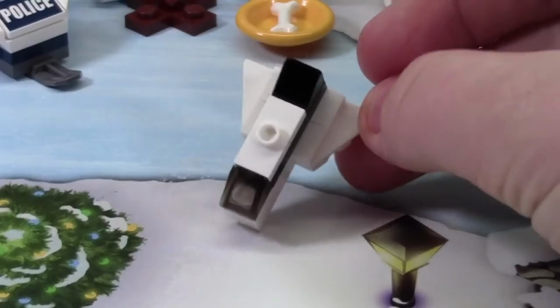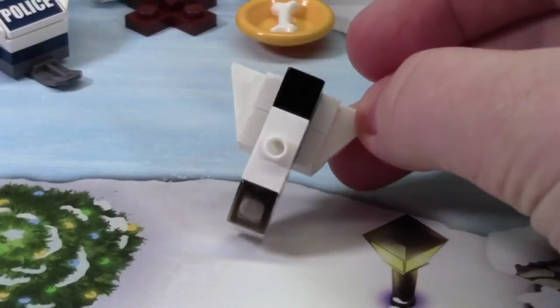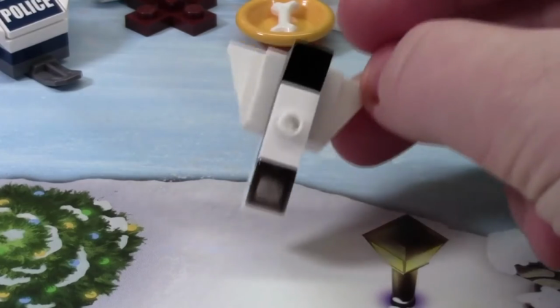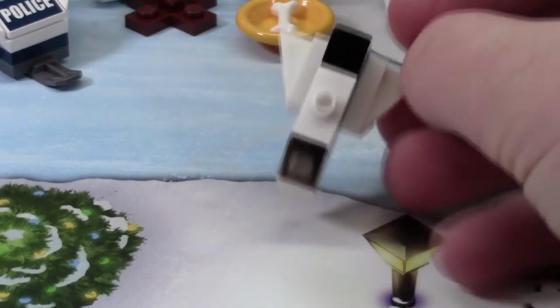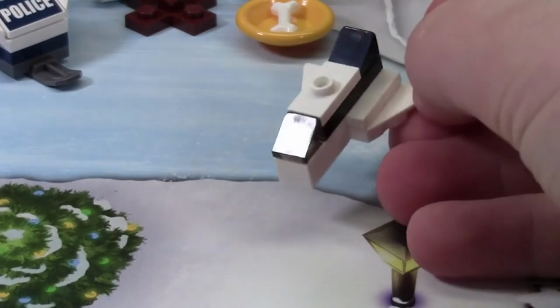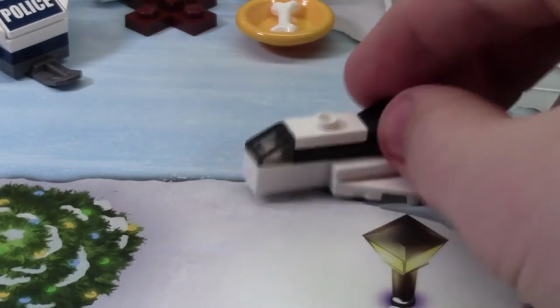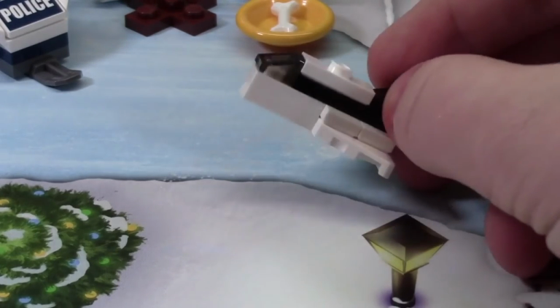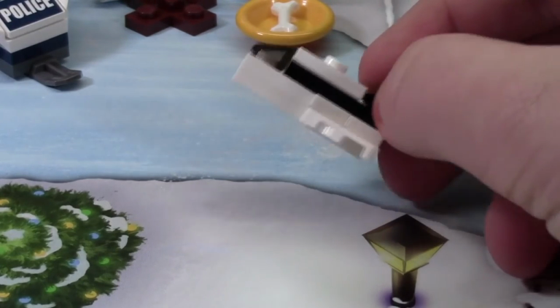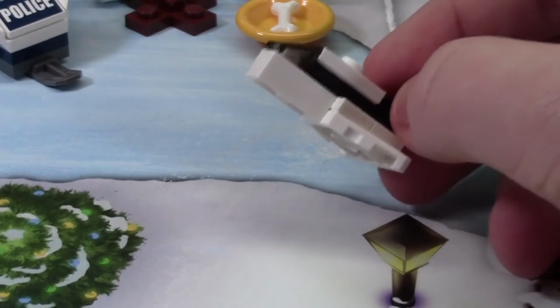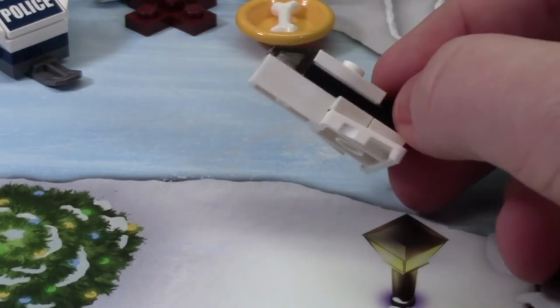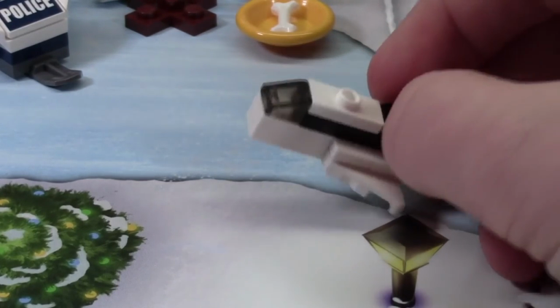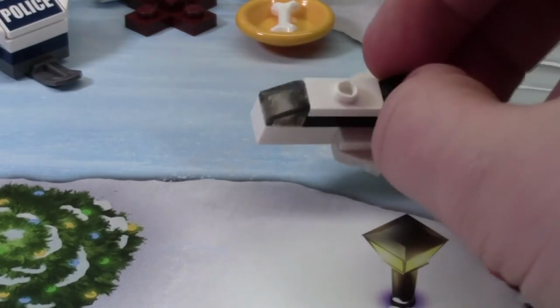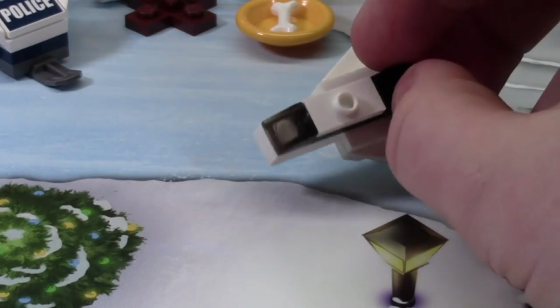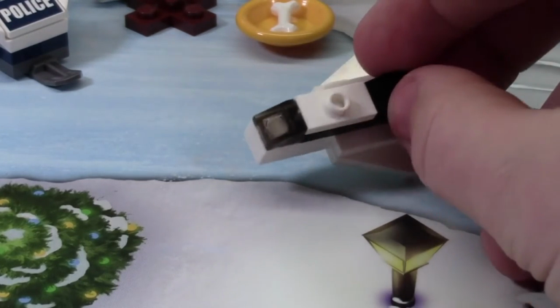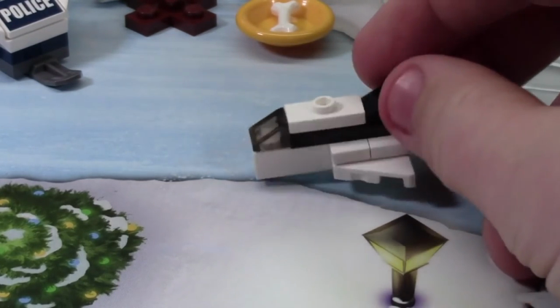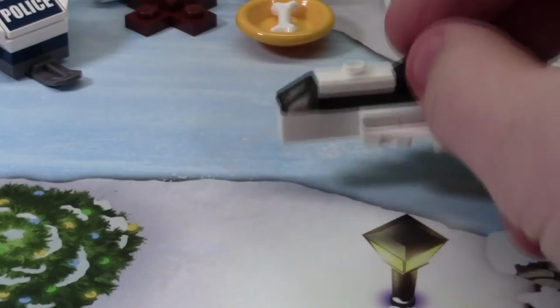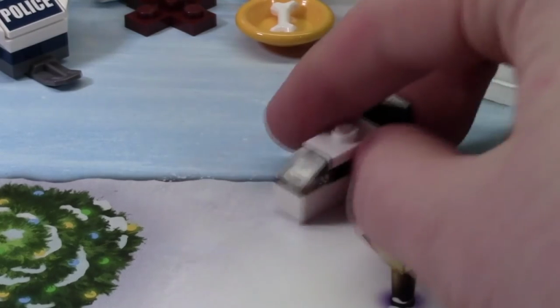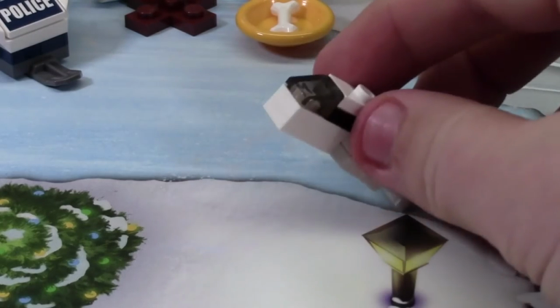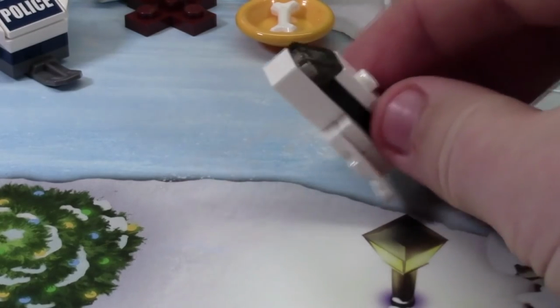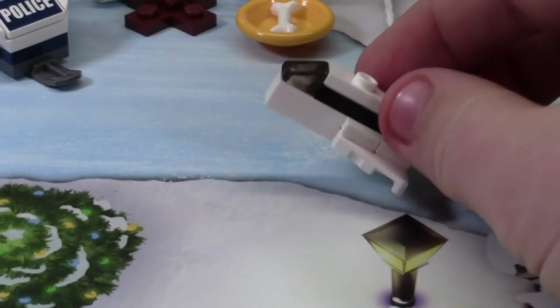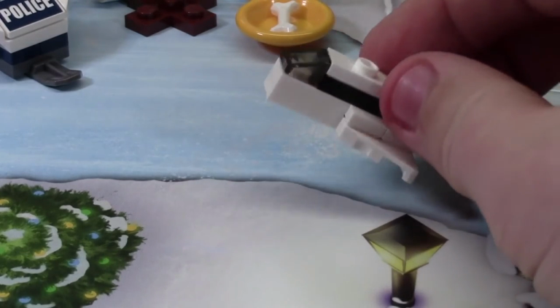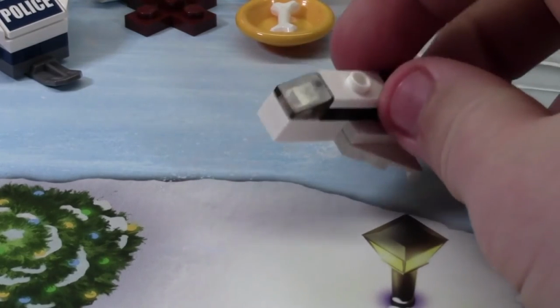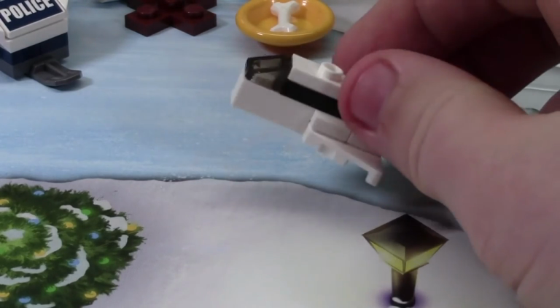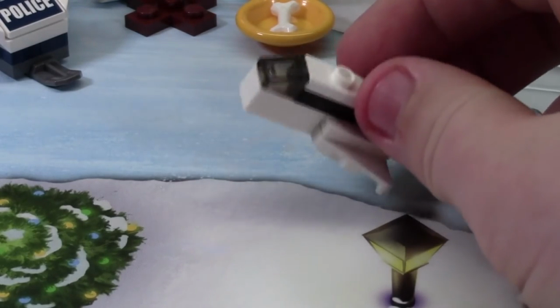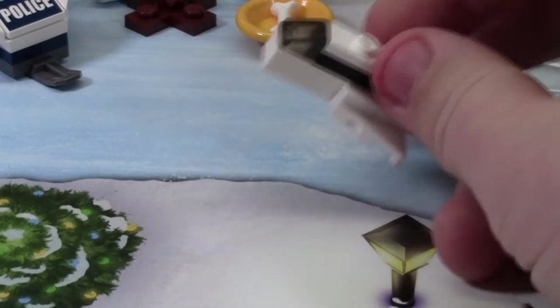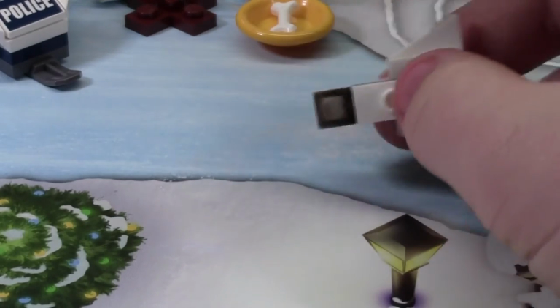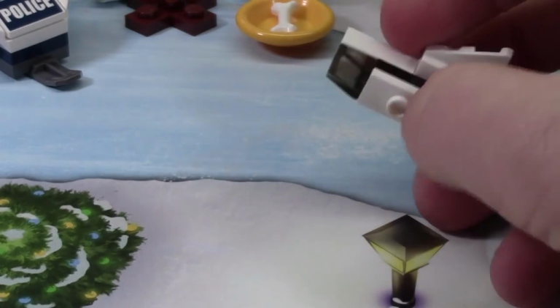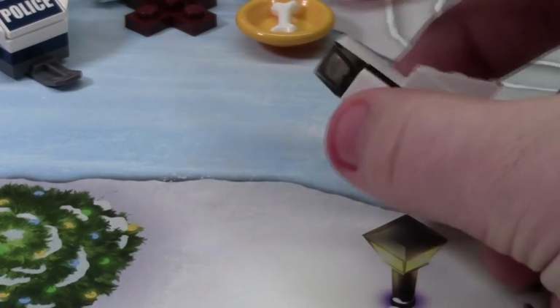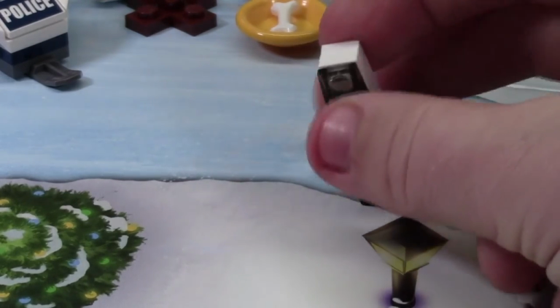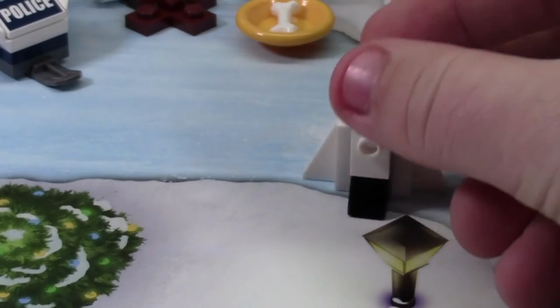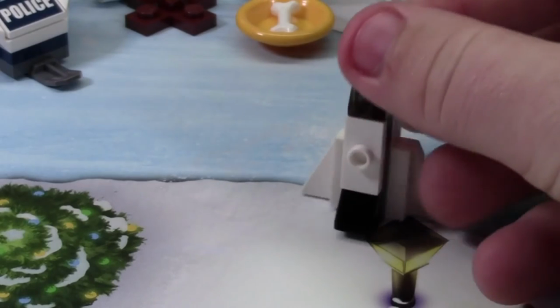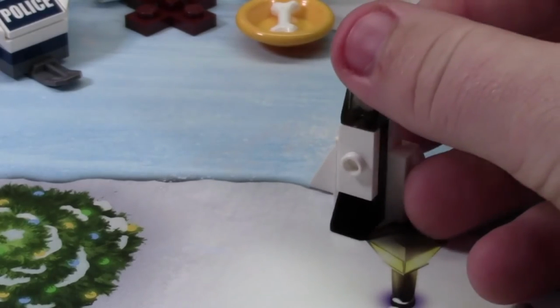So here's the mini spaceship build. It's quite a neat build and I really like the different use of wings and the pieces of it. The front to me looks a little boxy, but it's kind of hard to avoid that with such a small little build here.